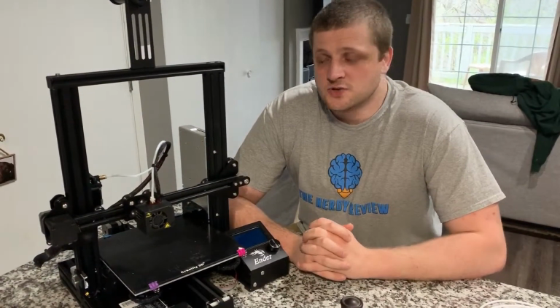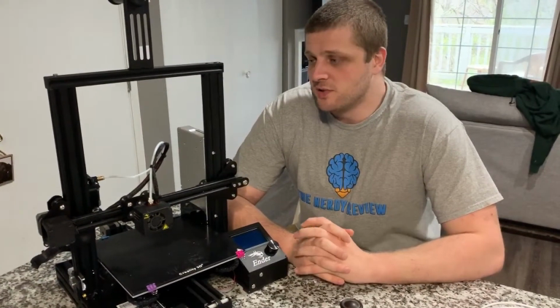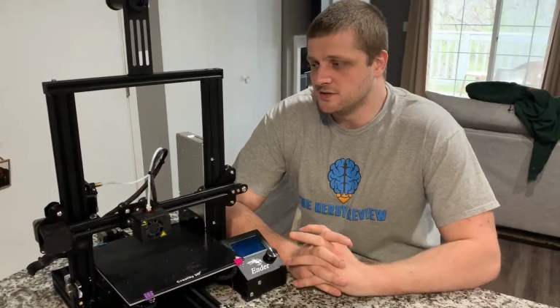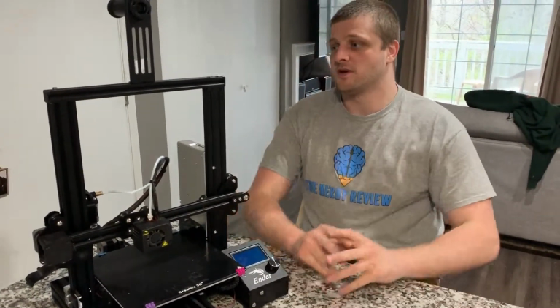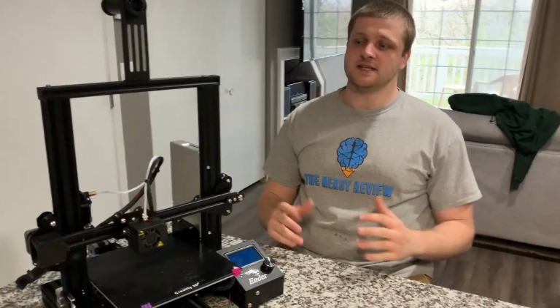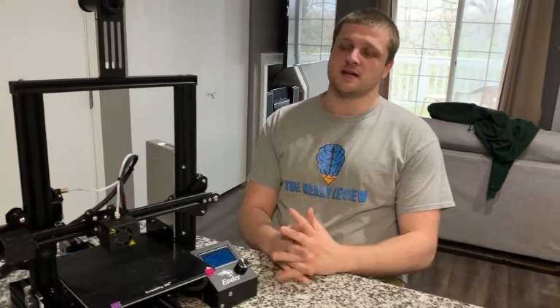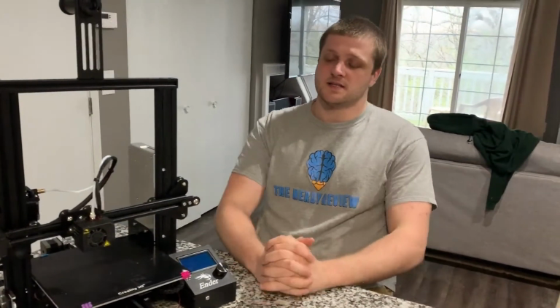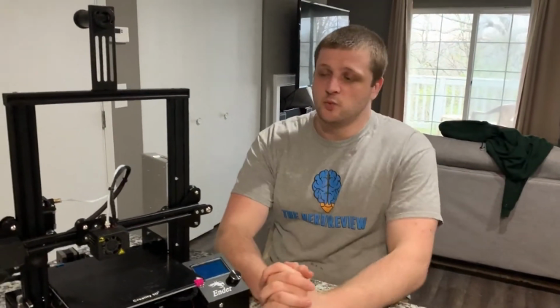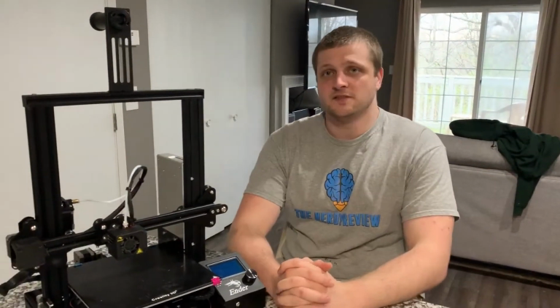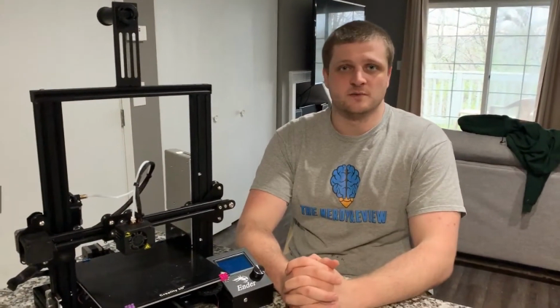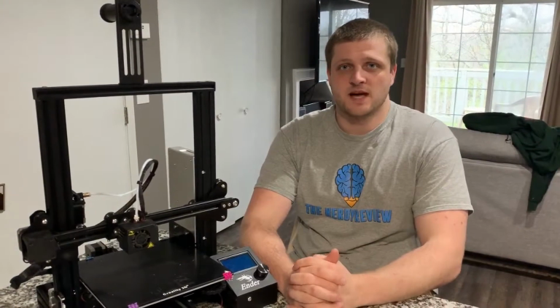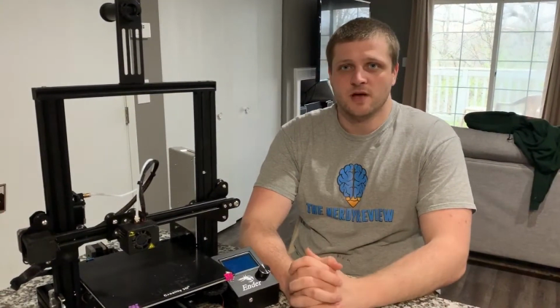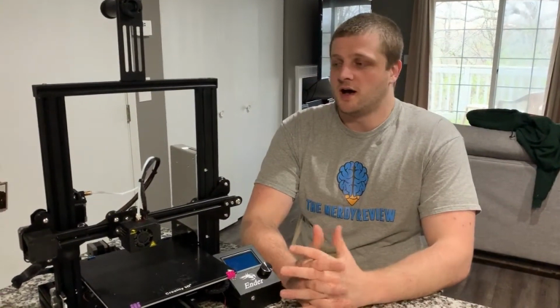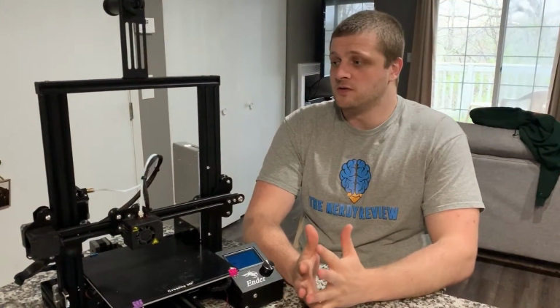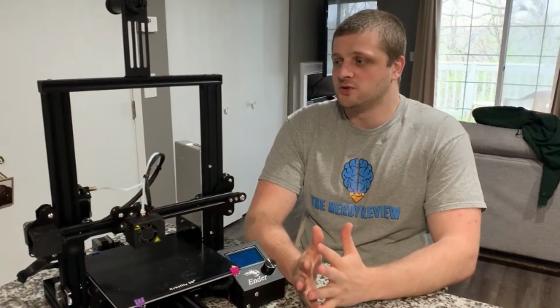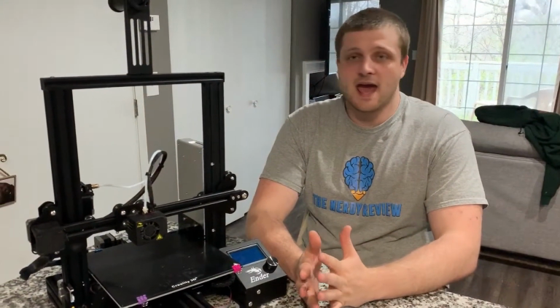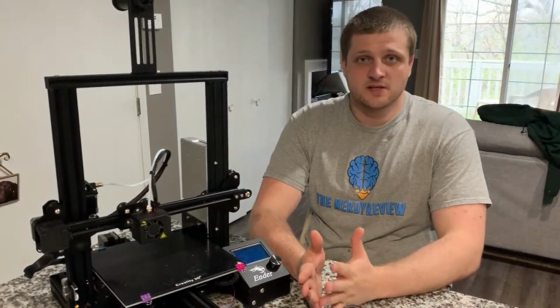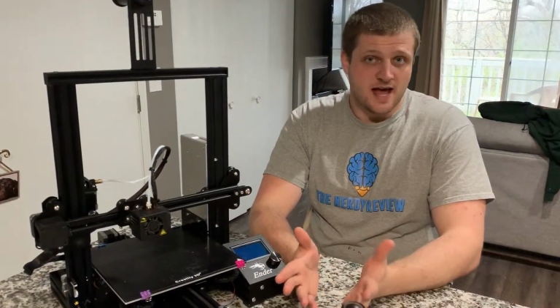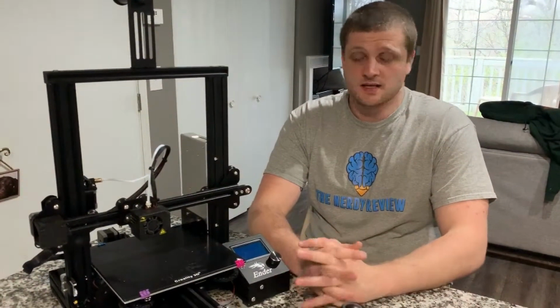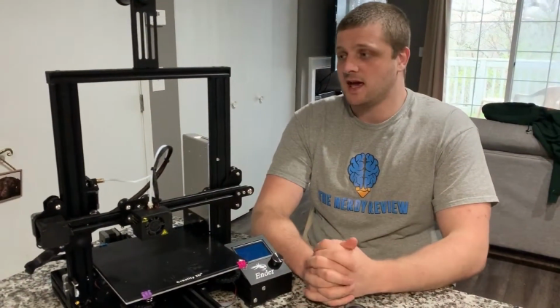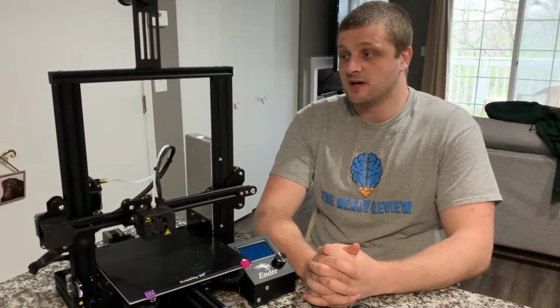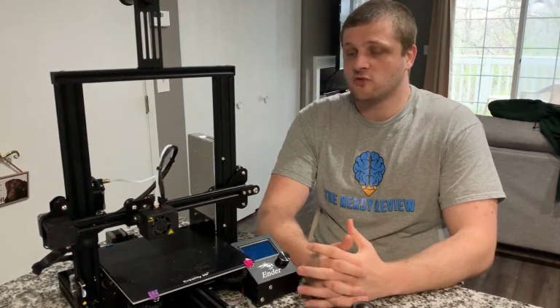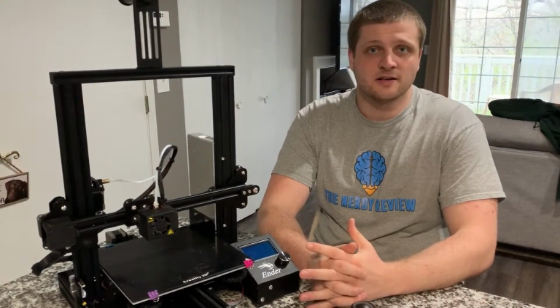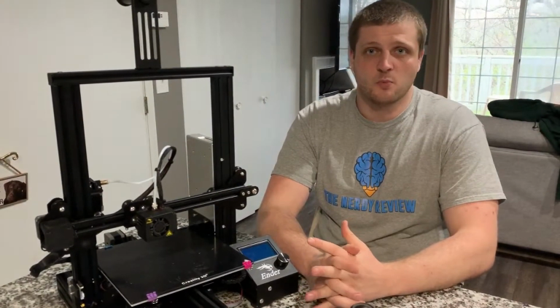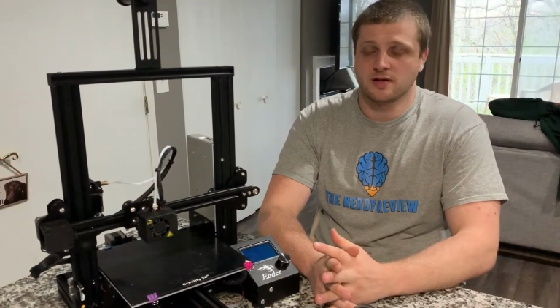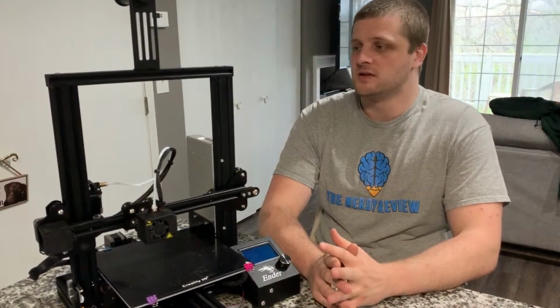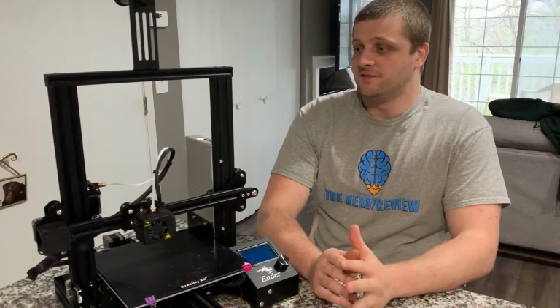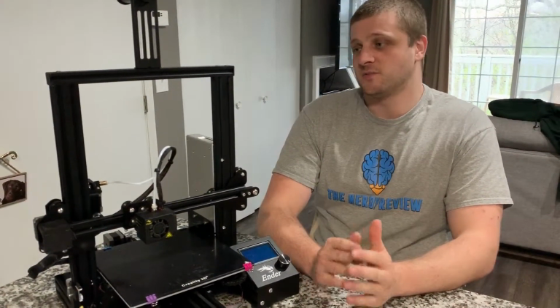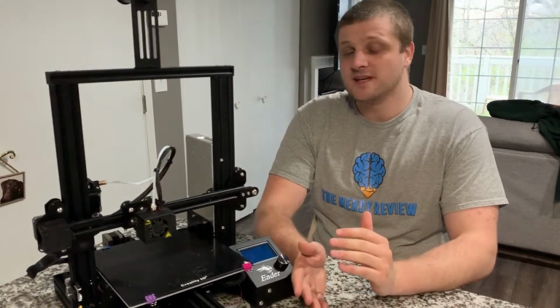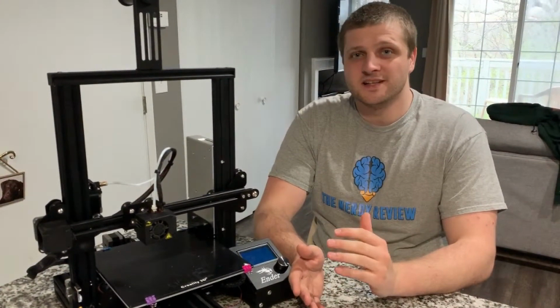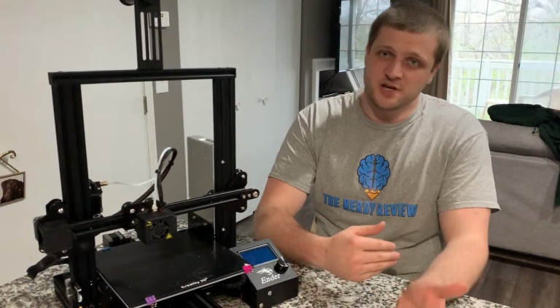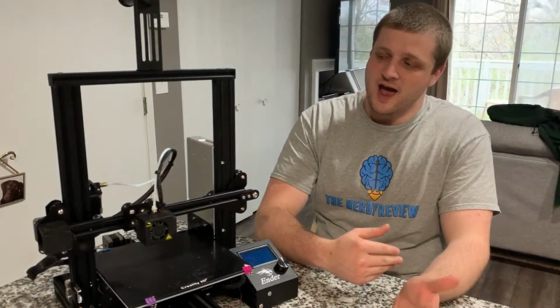Changing the Bowden tube is a relatively easy process and you will have to do it from time to time. The Bowden tube will dry out because it's plastic and it might become cracked or more brittle, and eventually the brittleness can lead to it becoming cracked.